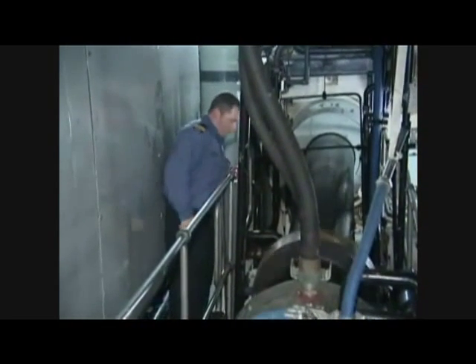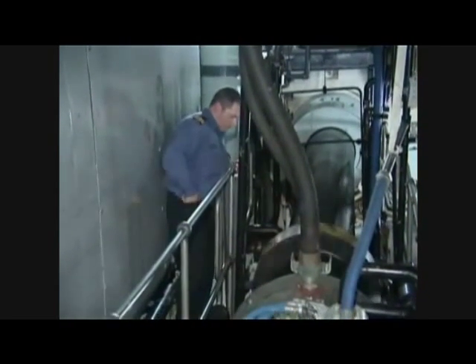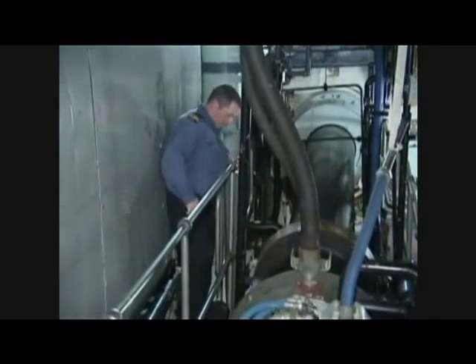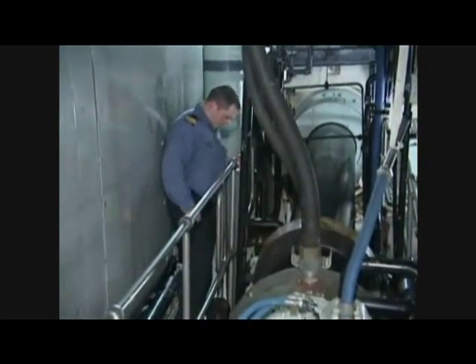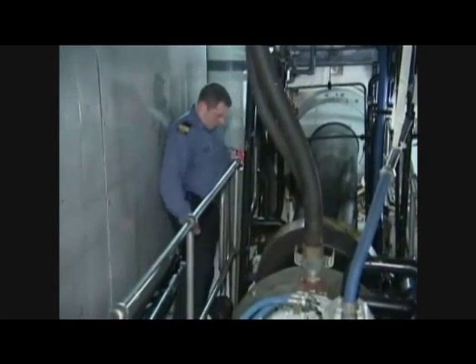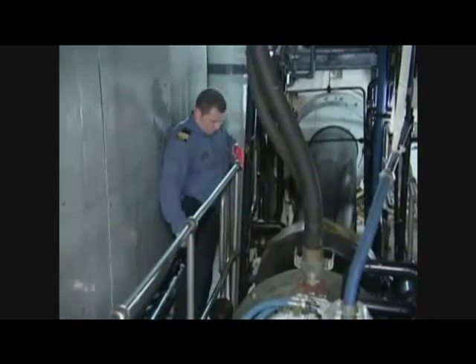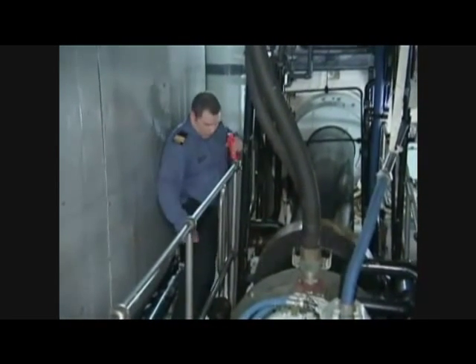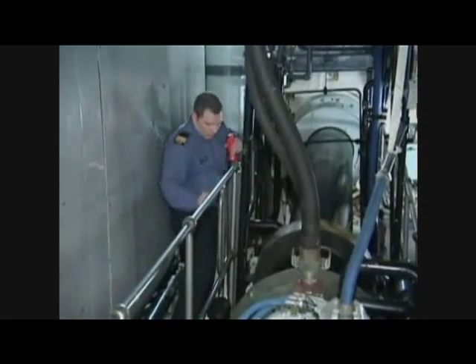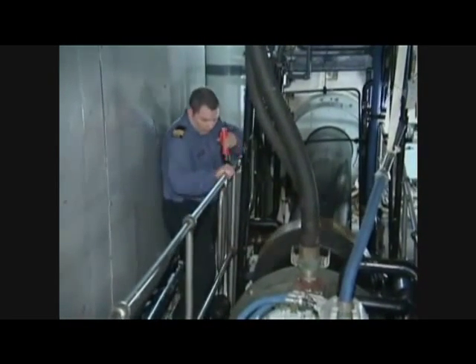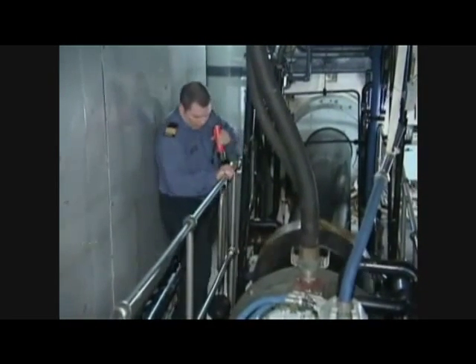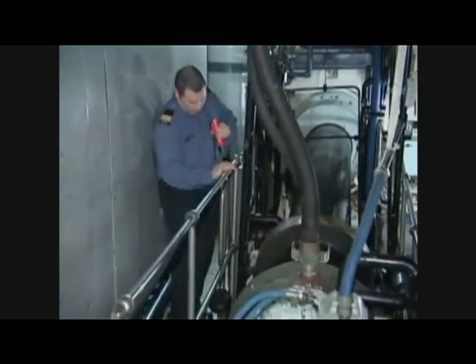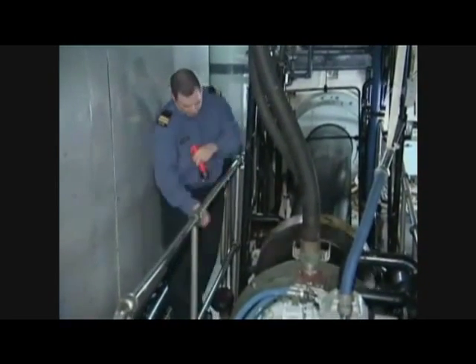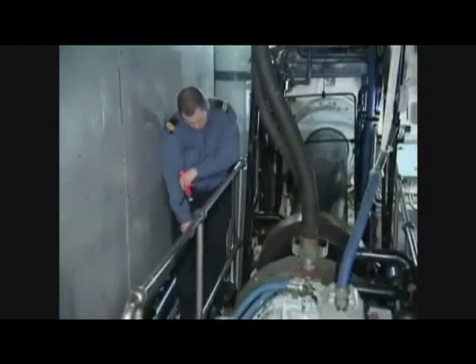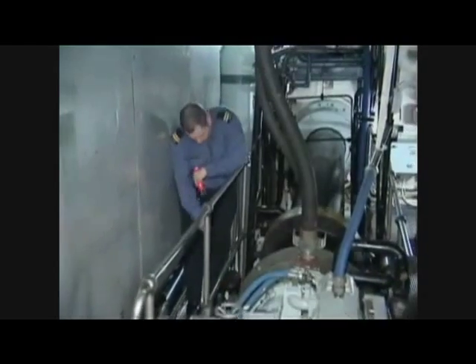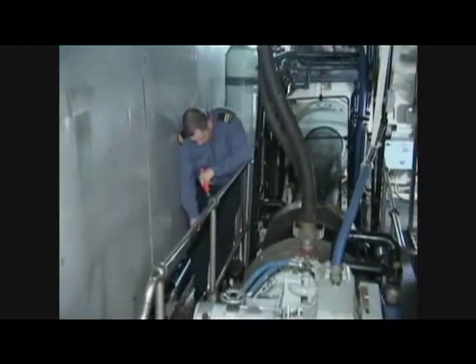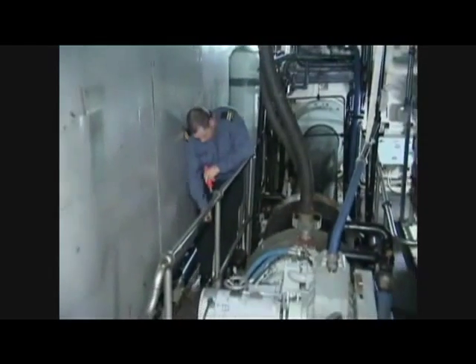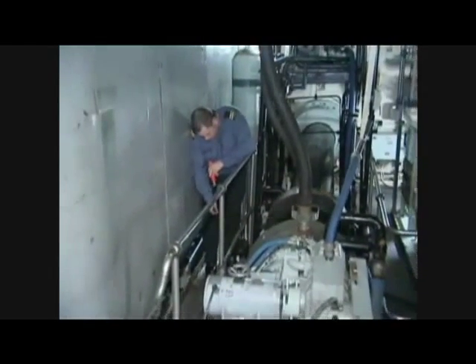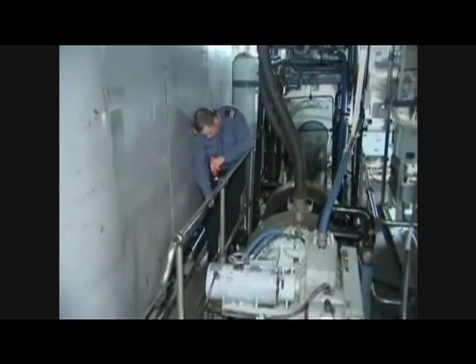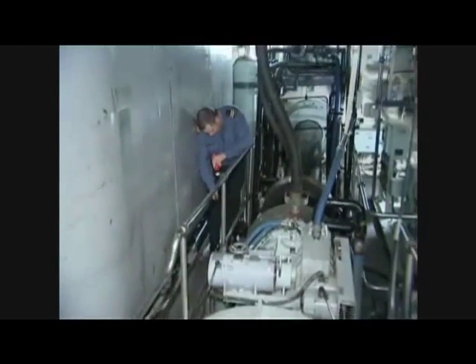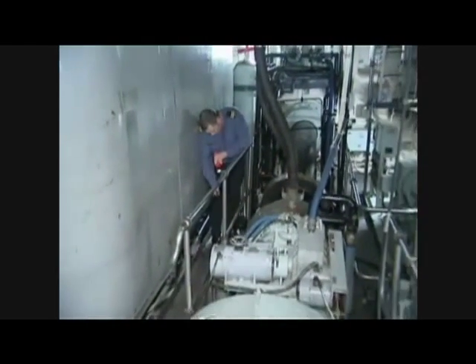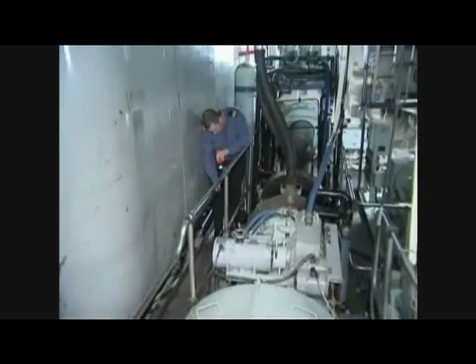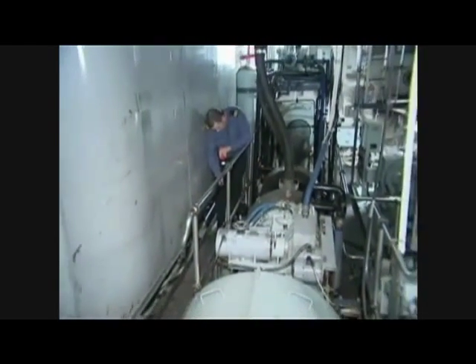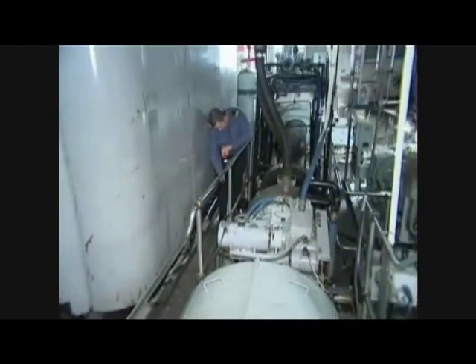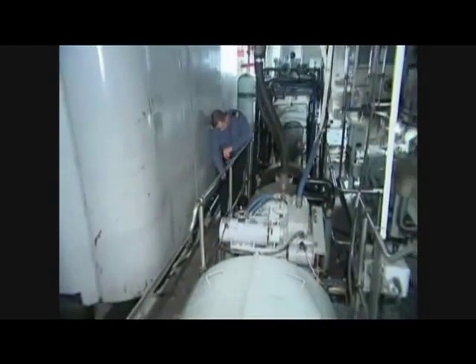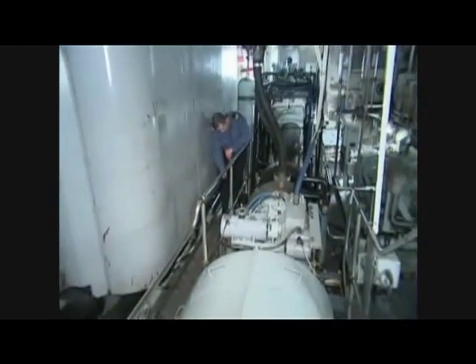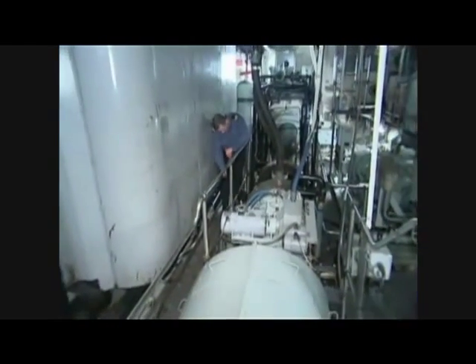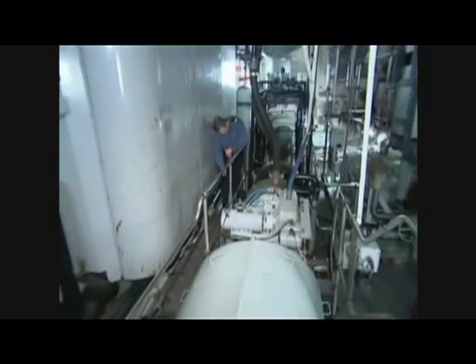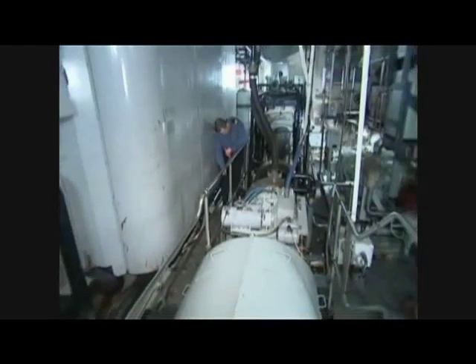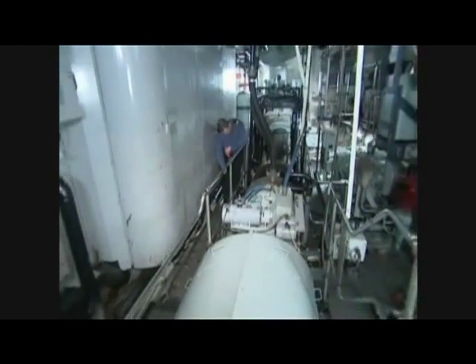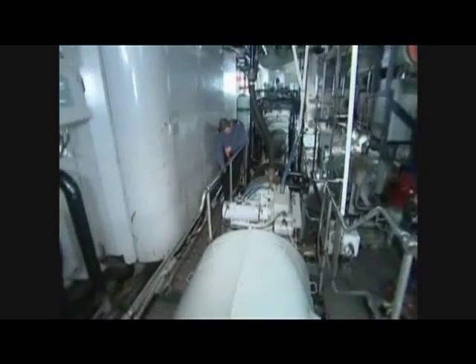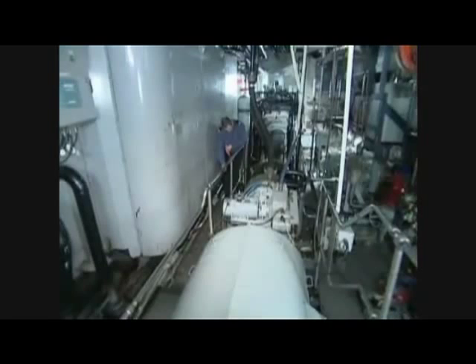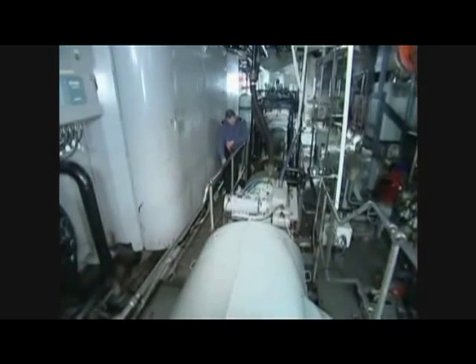It's extremely close quarters, often with only enough space for one person to walk. And it's hot, anywhere from 40 to 70 degrees Celsius.